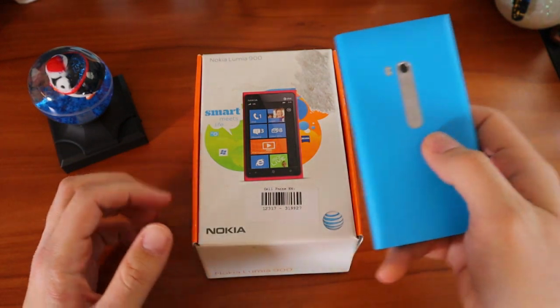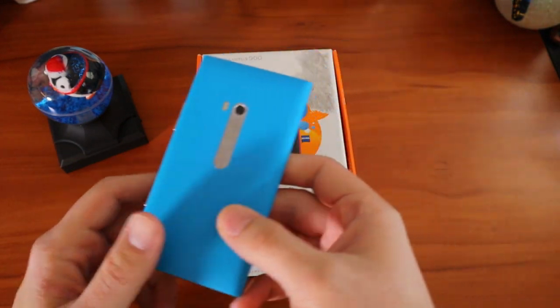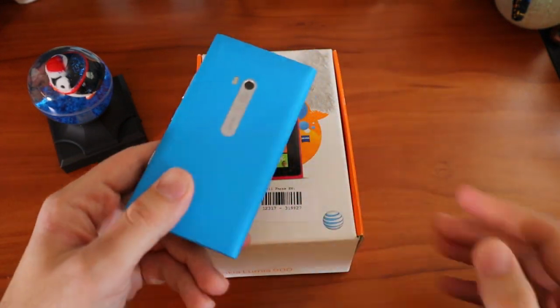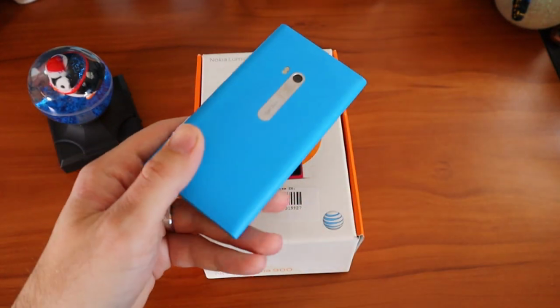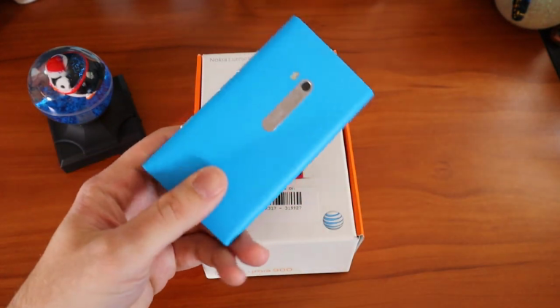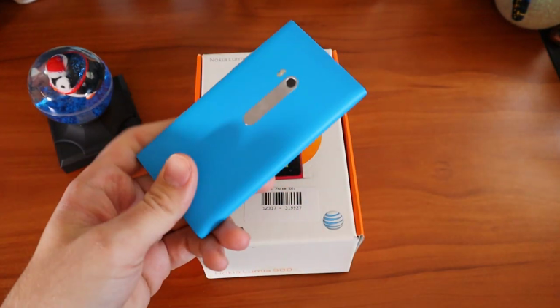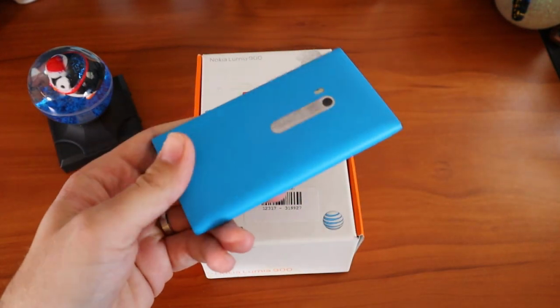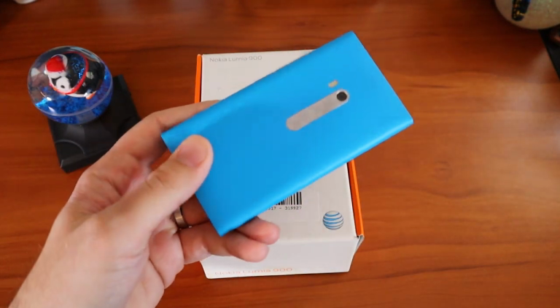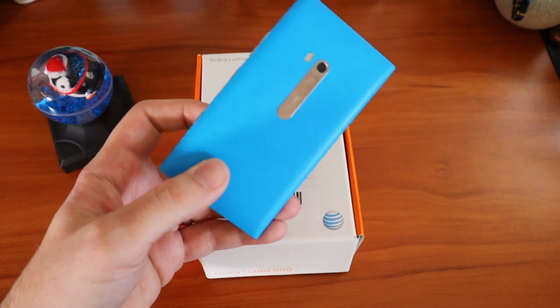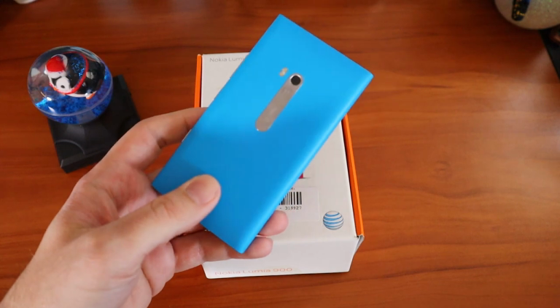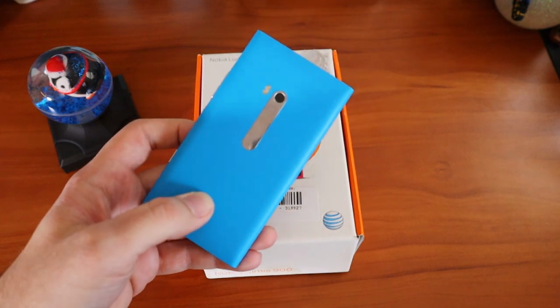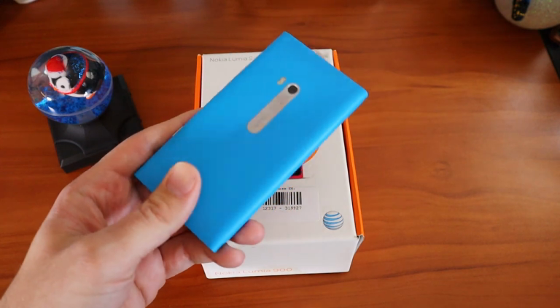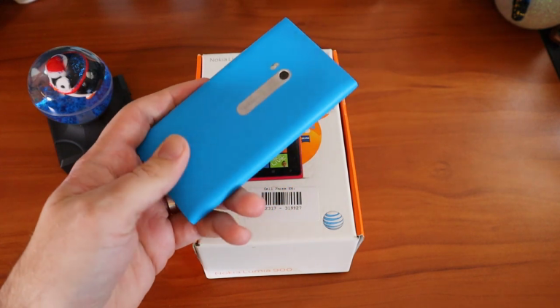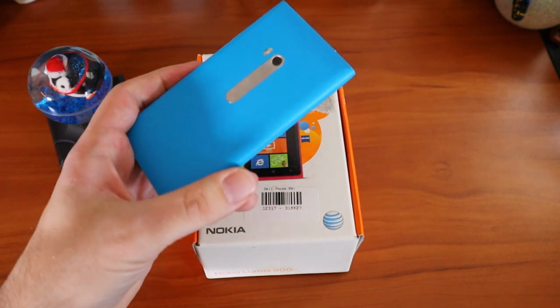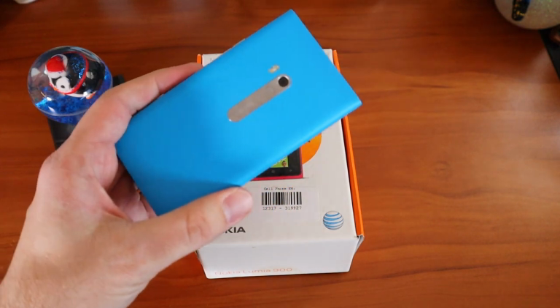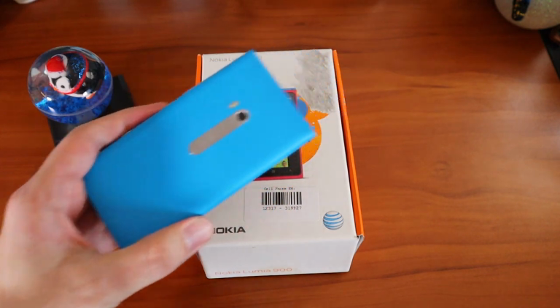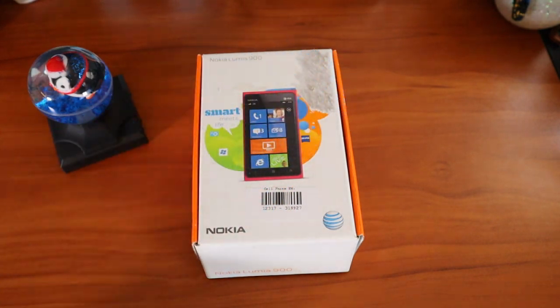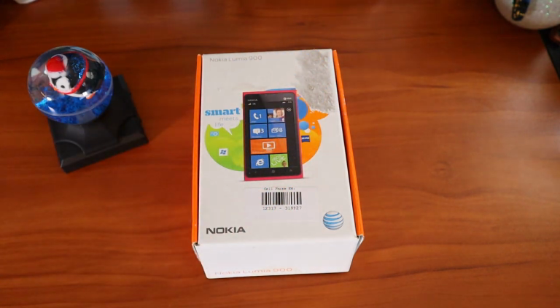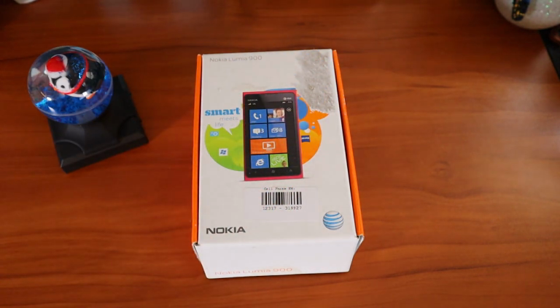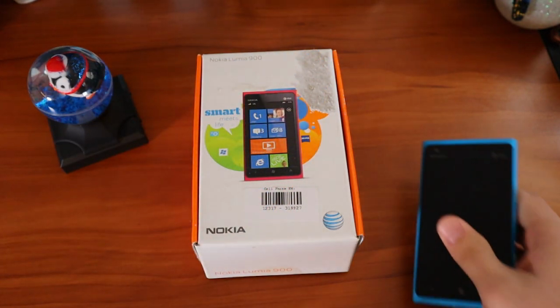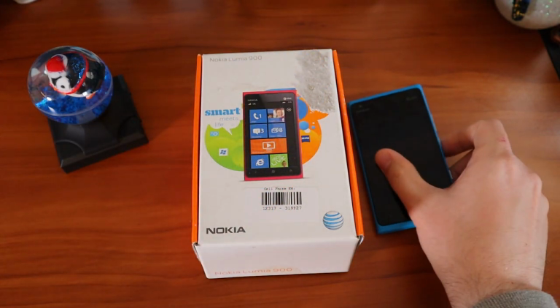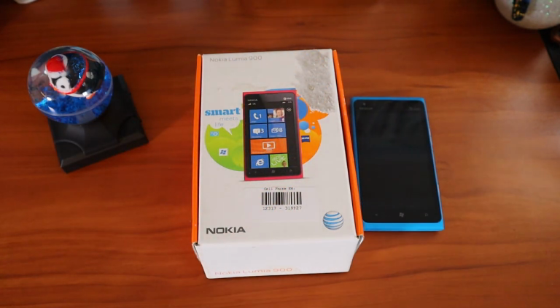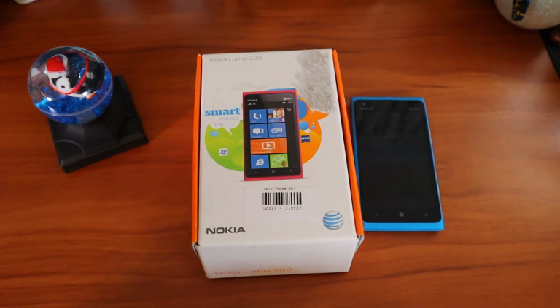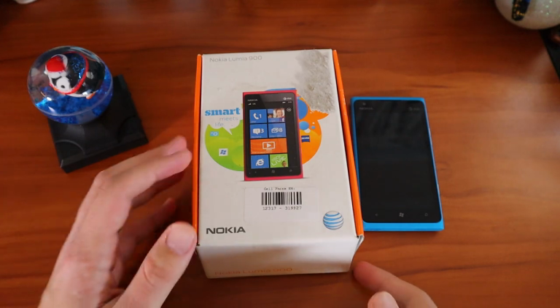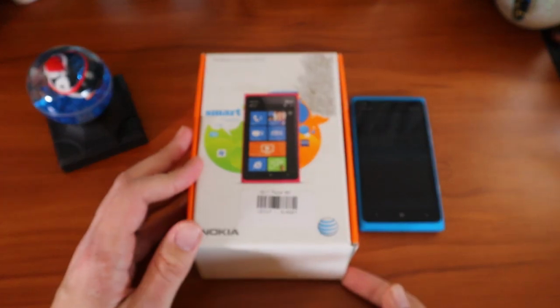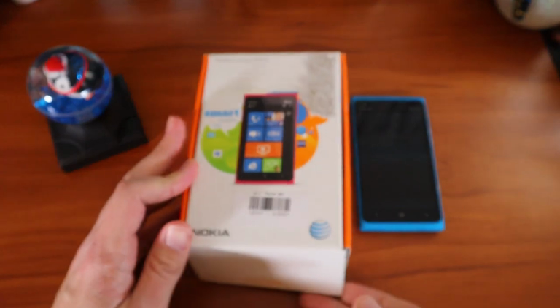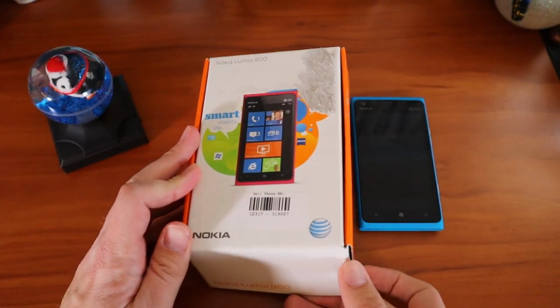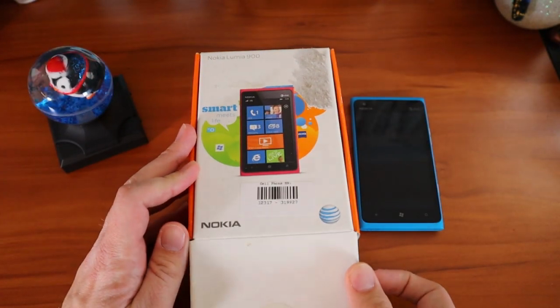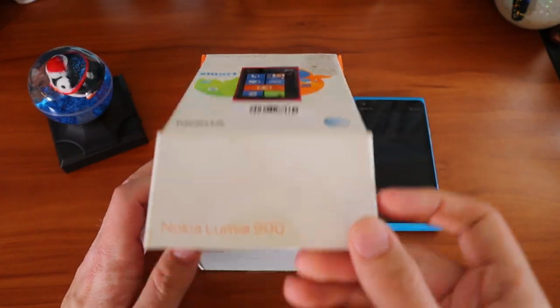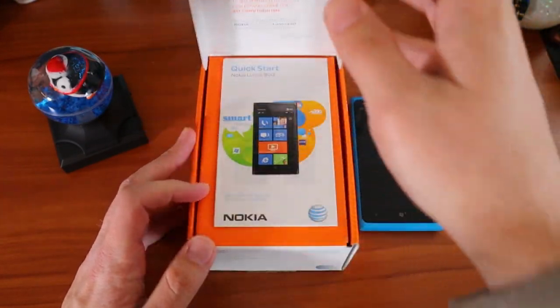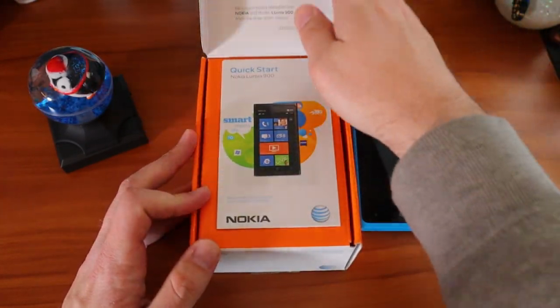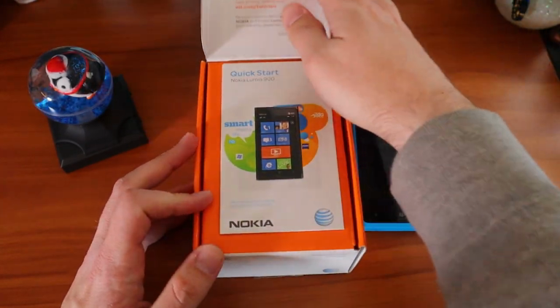The Nokia Lumia 900 in pink. We've got the blue — fantastic color. Look at that, just the richness. And it does show up on camera. It is that vibrant, which is fantastic. I love that Nokia was doing that back in the day. It's a shame you don't really see it anymore.